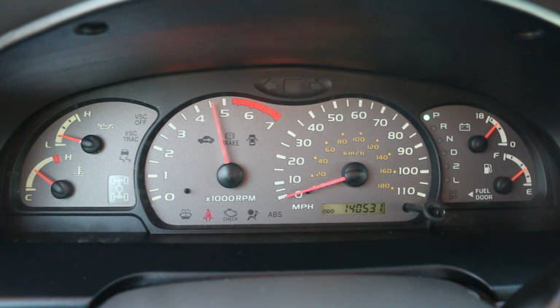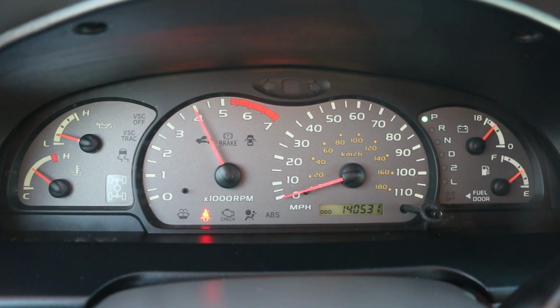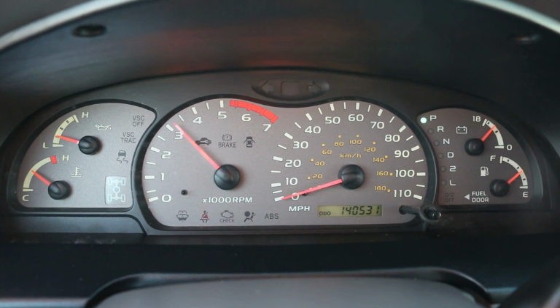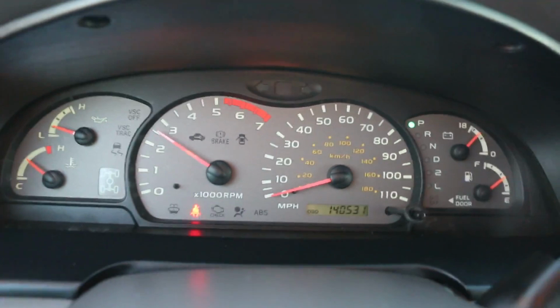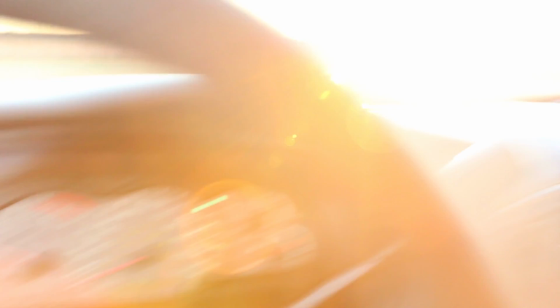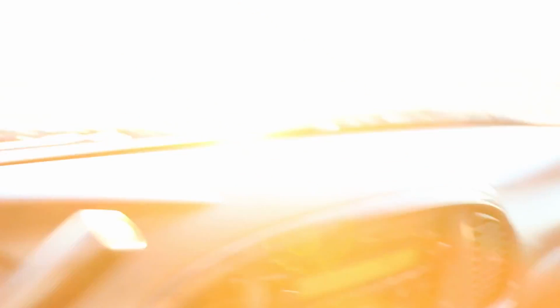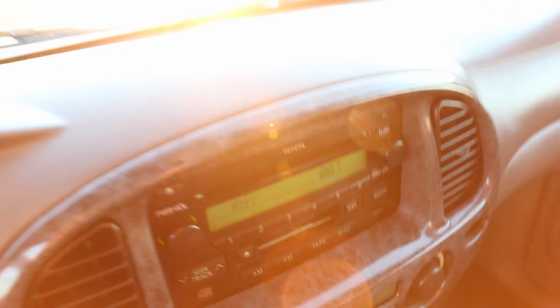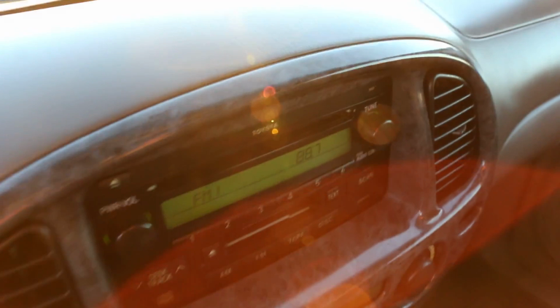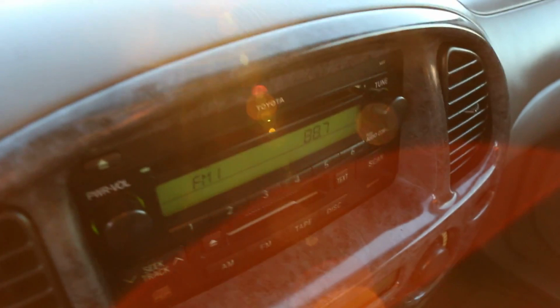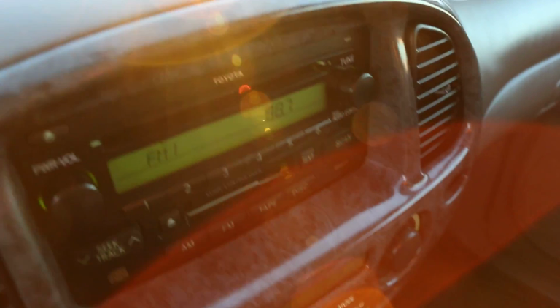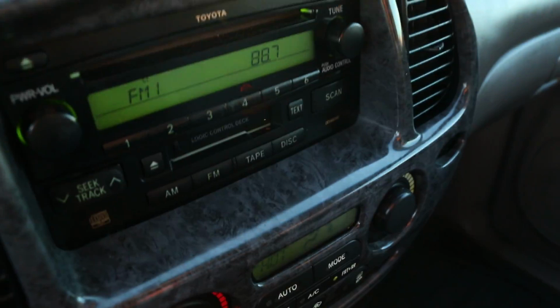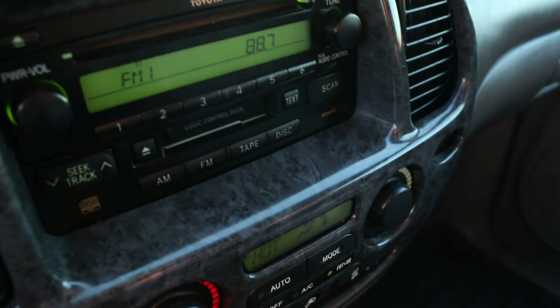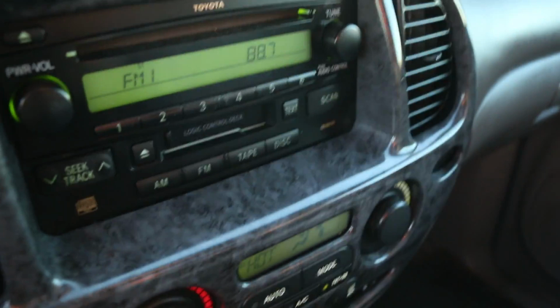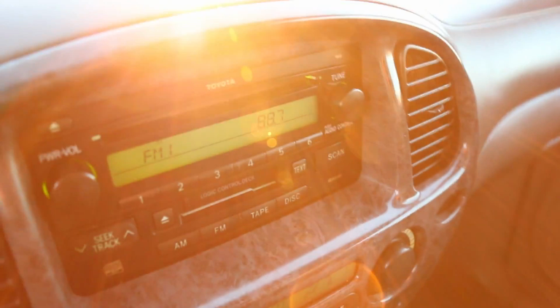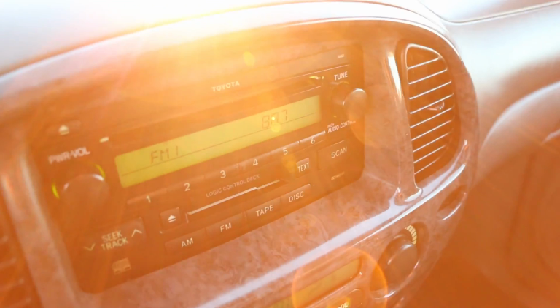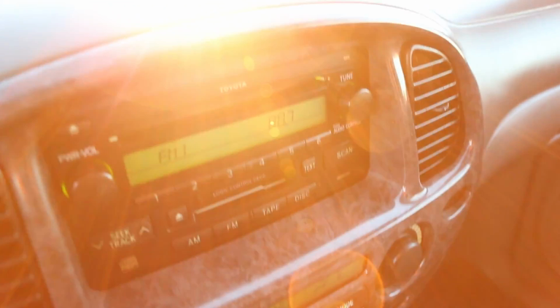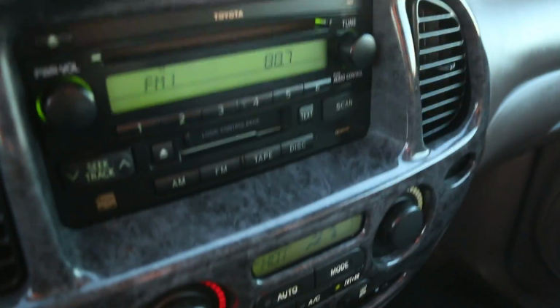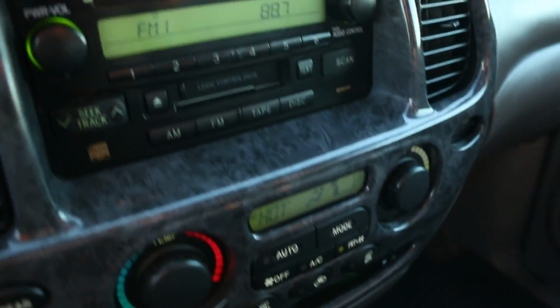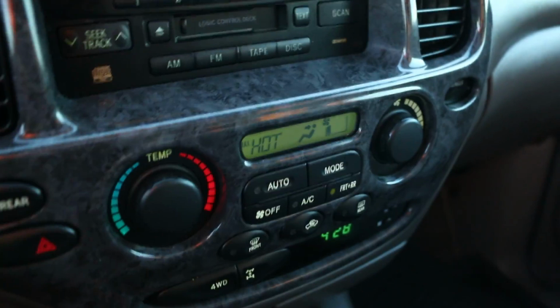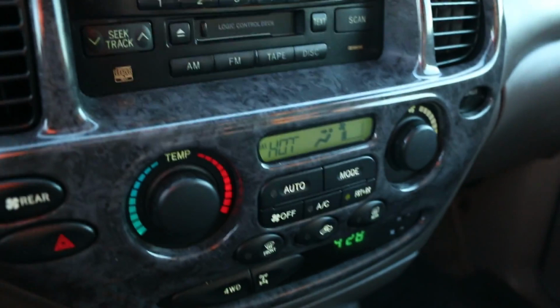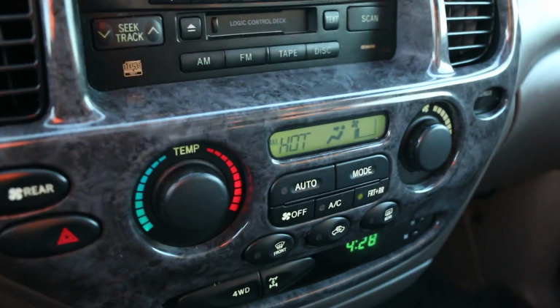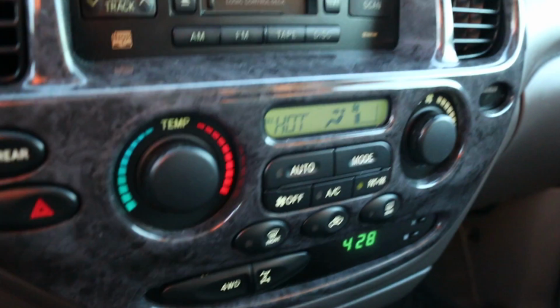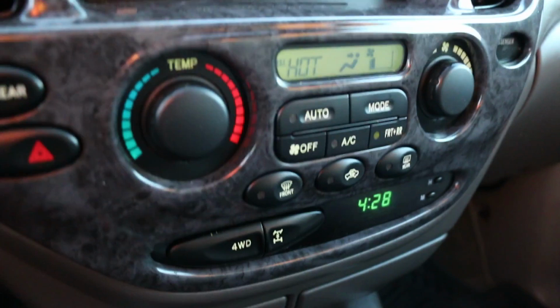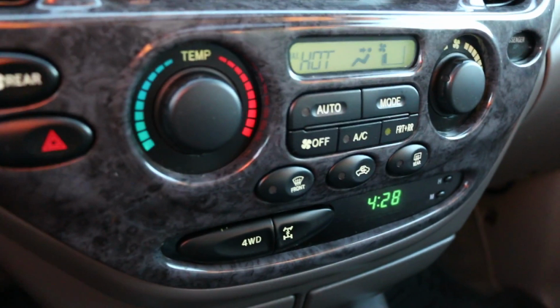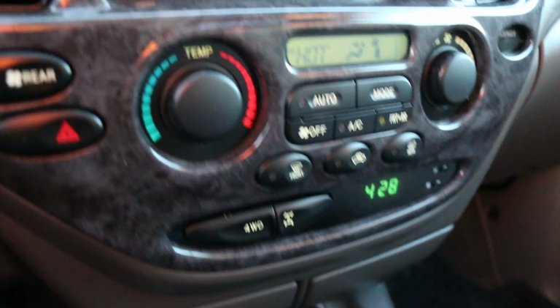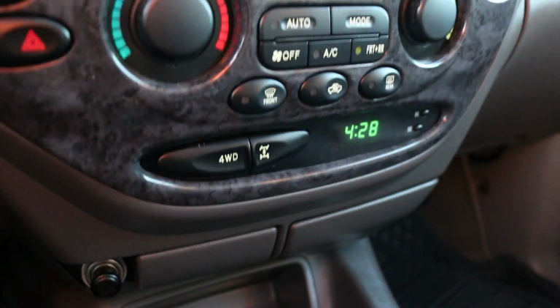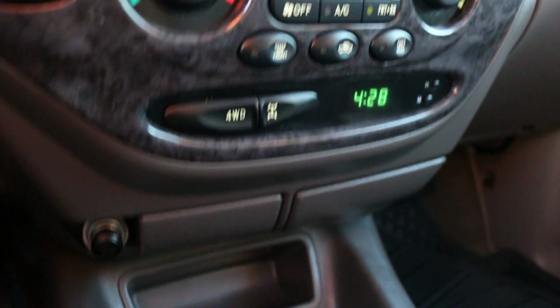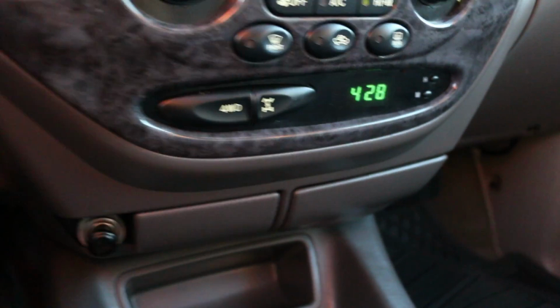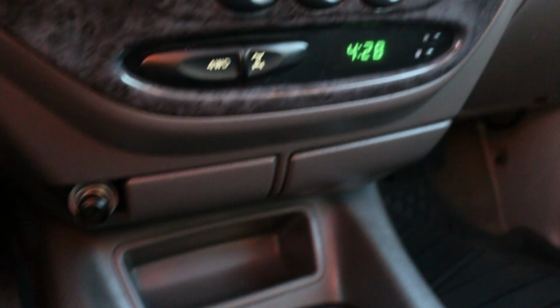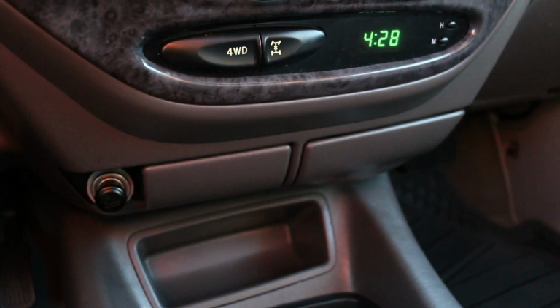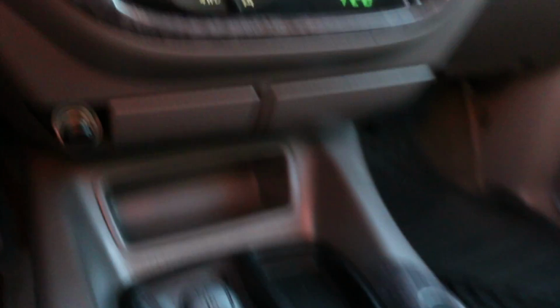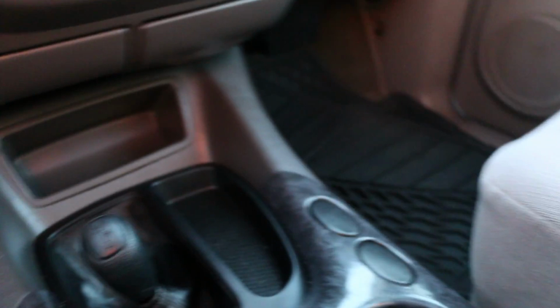Runs perfect. FM, CD, and tape. Automatic climate control. It's obviously four wheel drive.